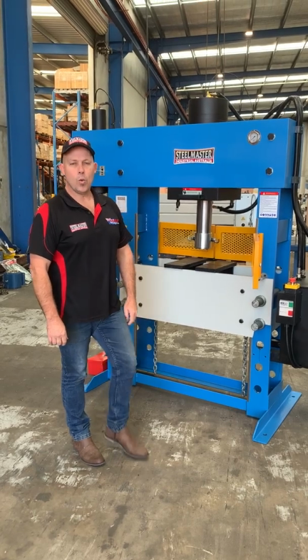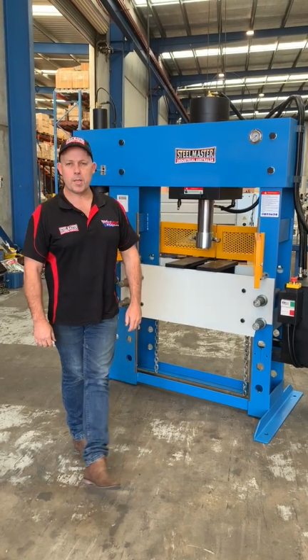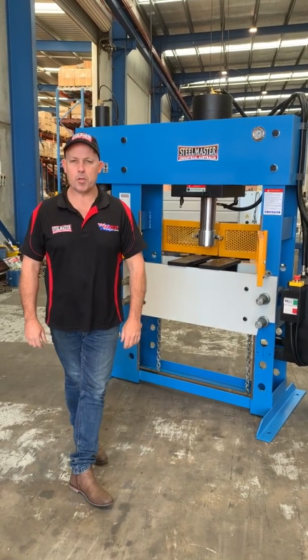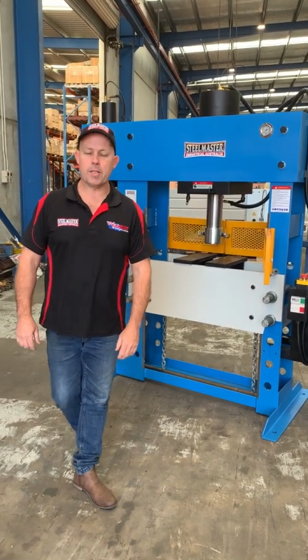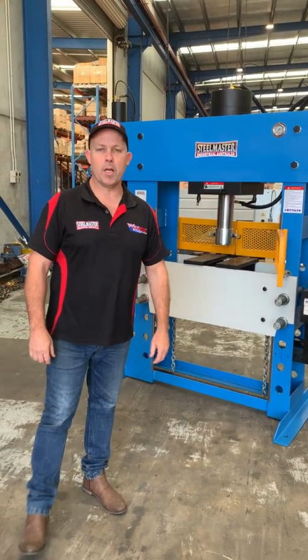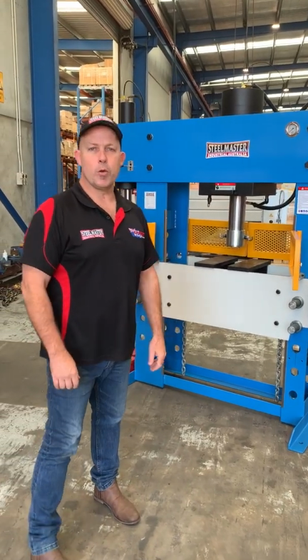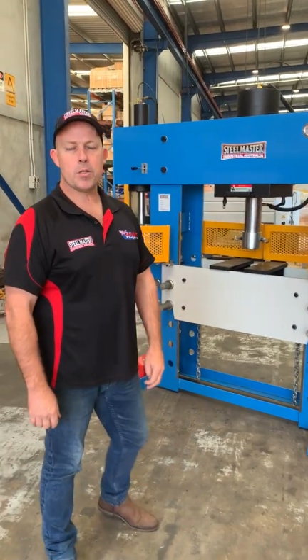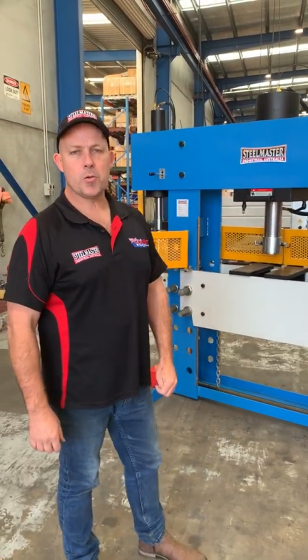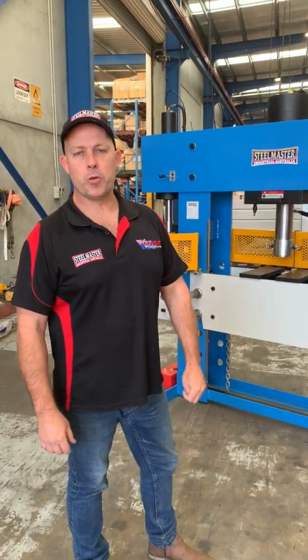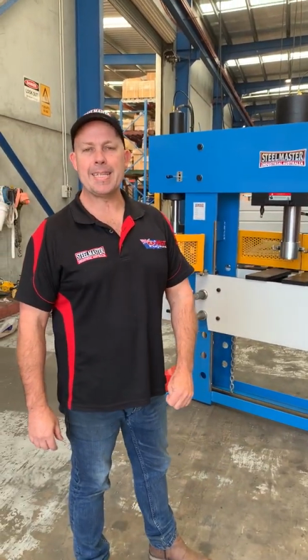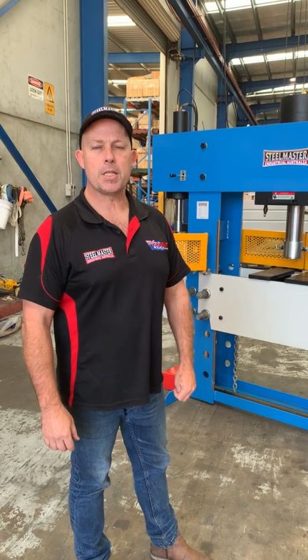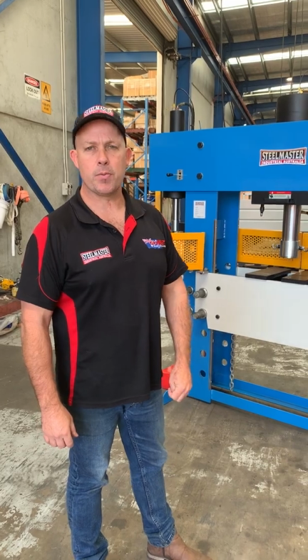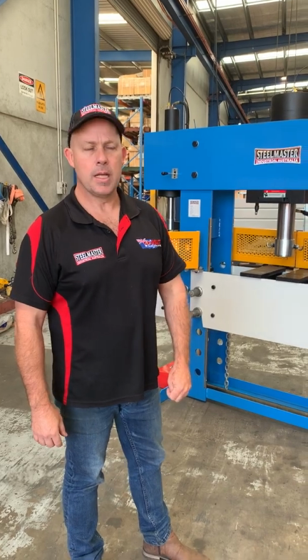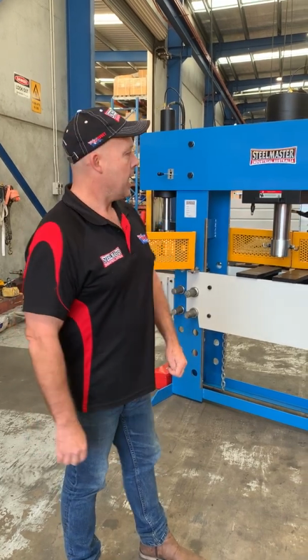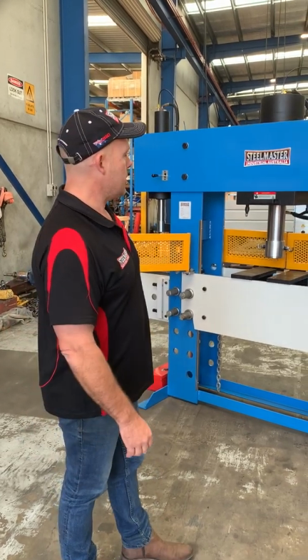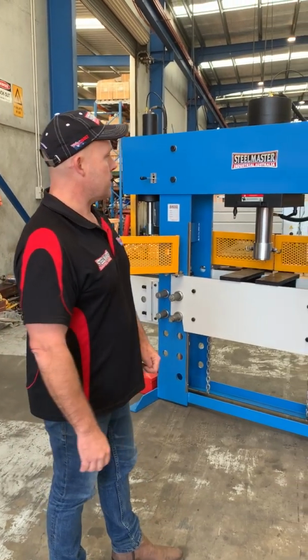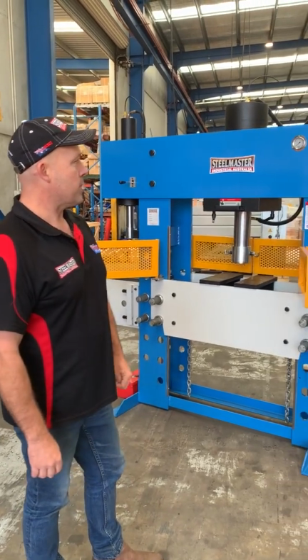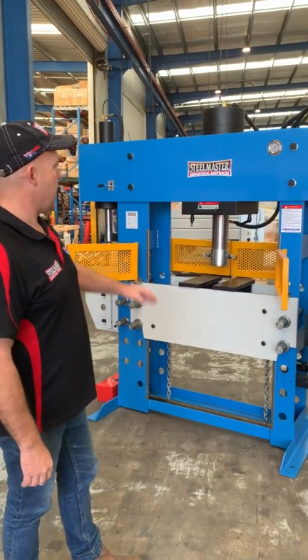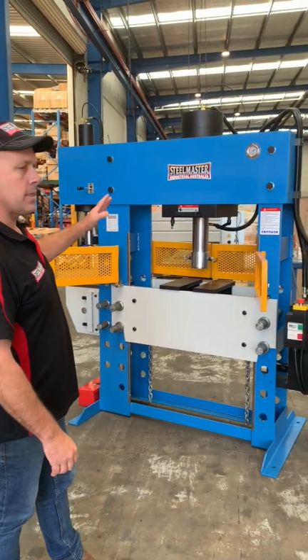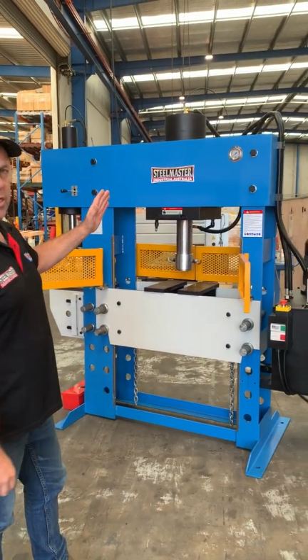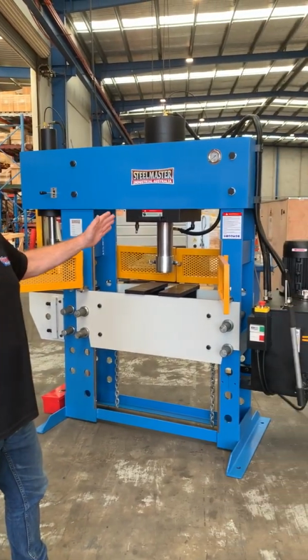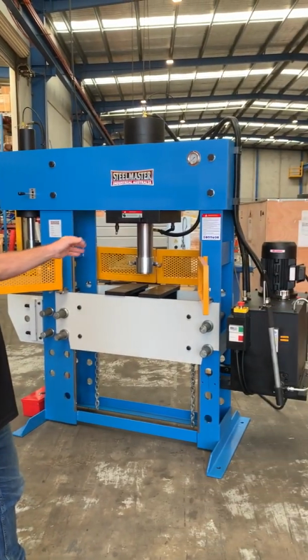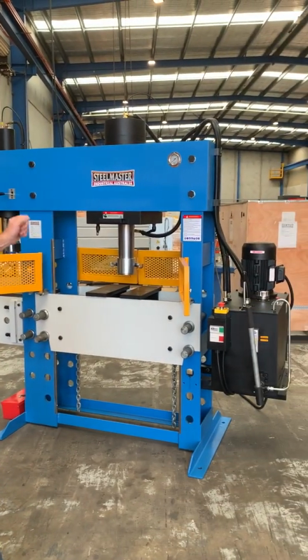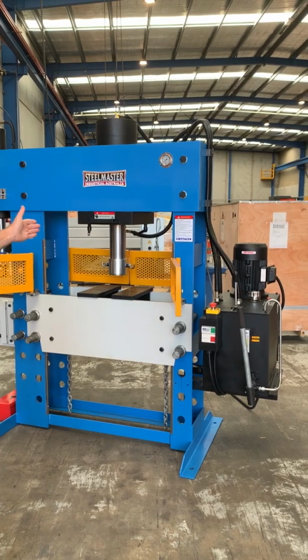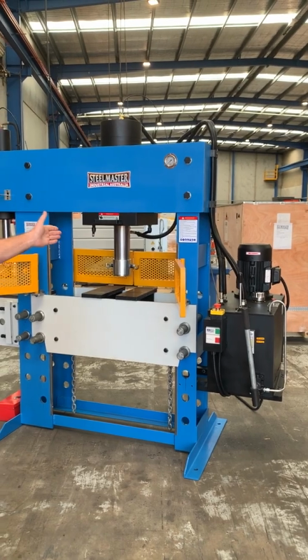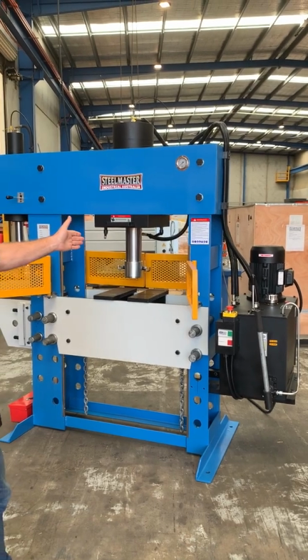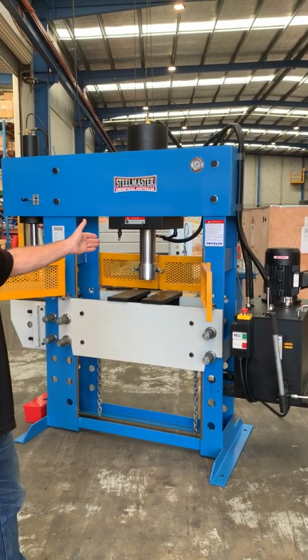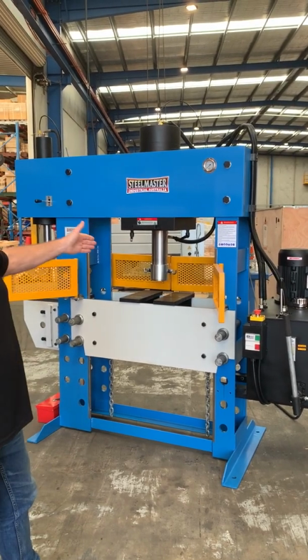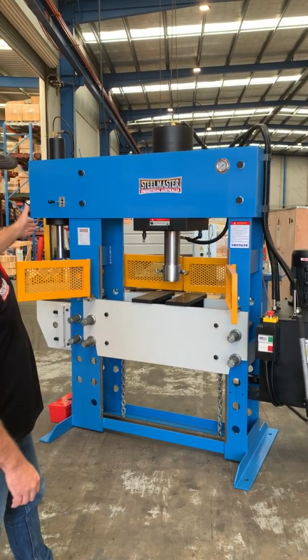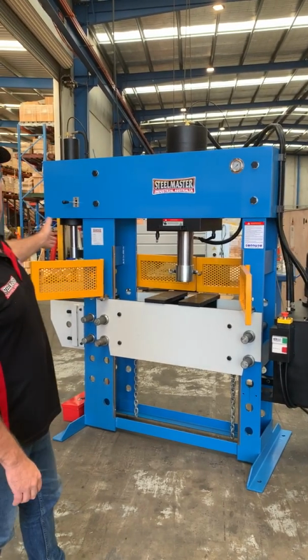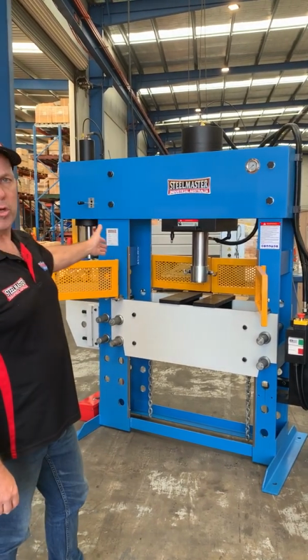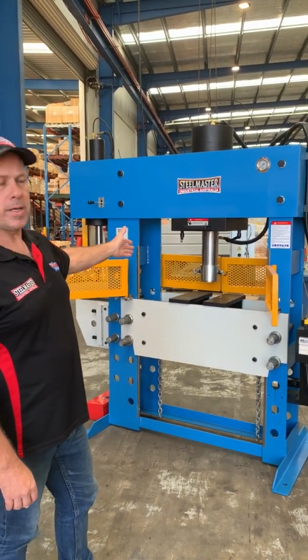Welcome to Asset Plan Machinery. Today we're going to overview our Stillmaster Industrial HC series press. Our HC series press has a two-in-one combination with the main press in the middle and we've also got a side broaching press.